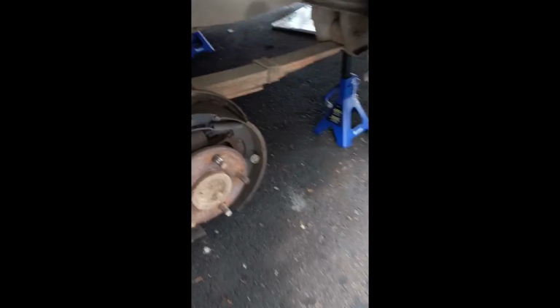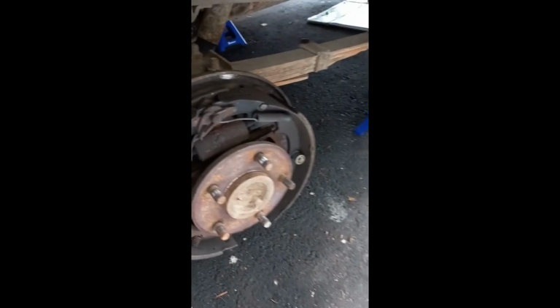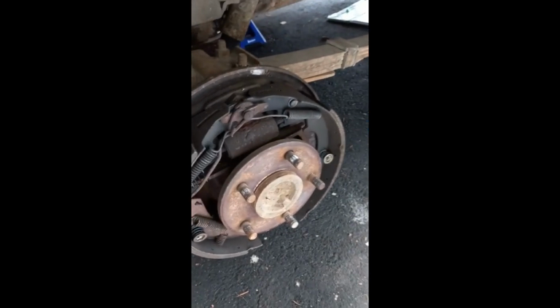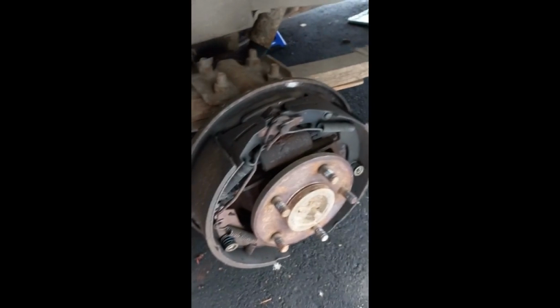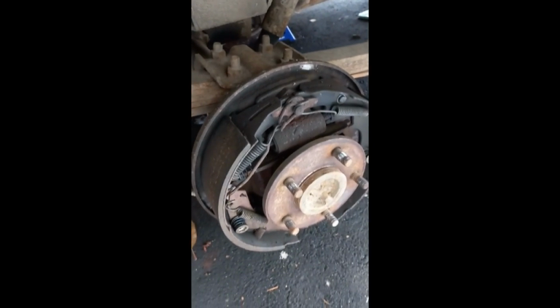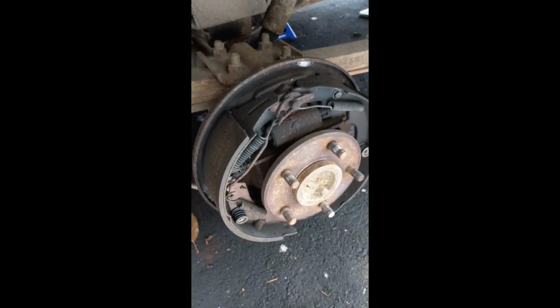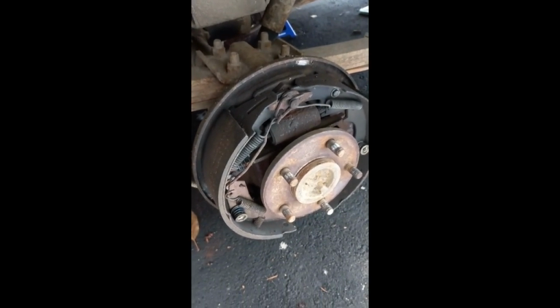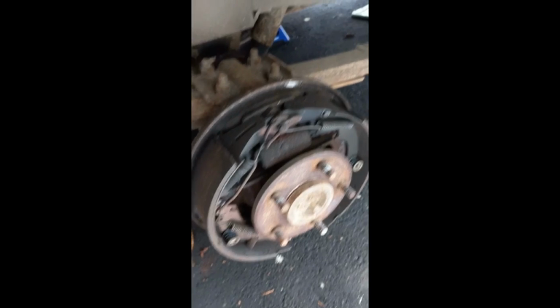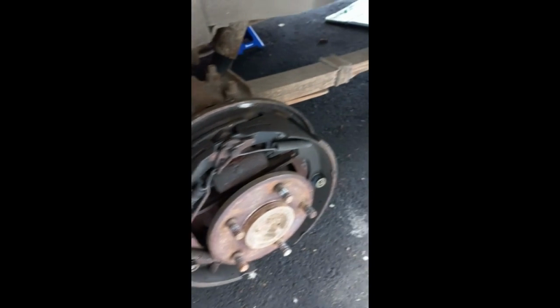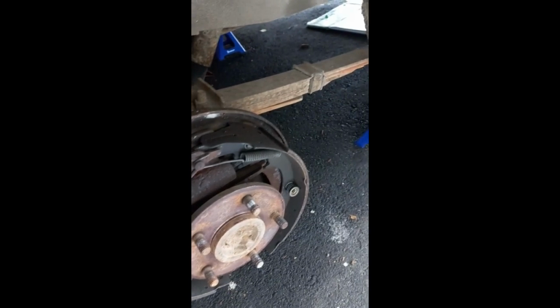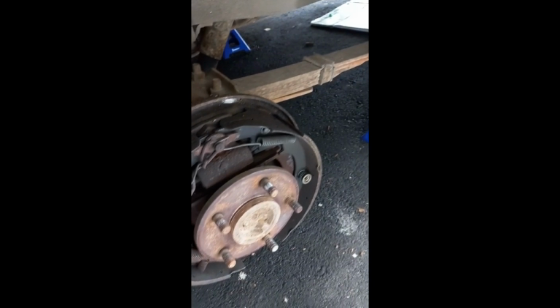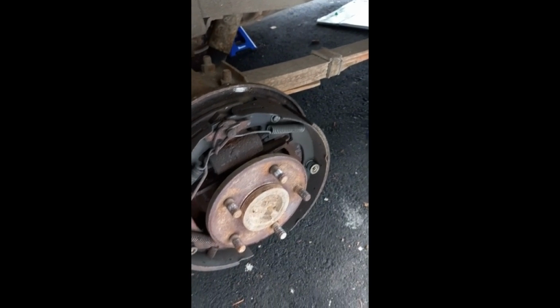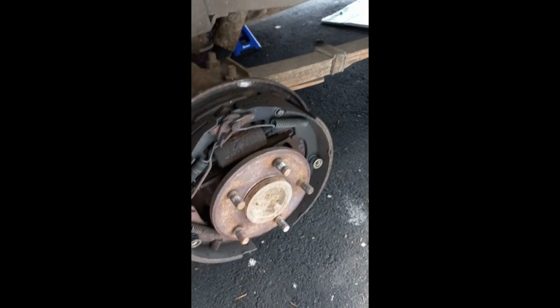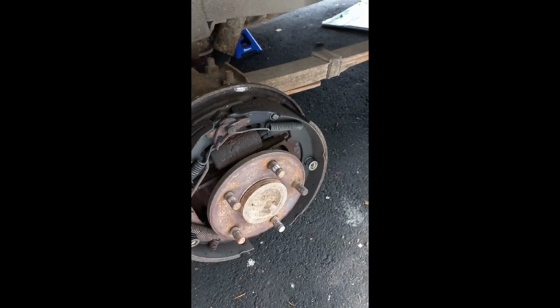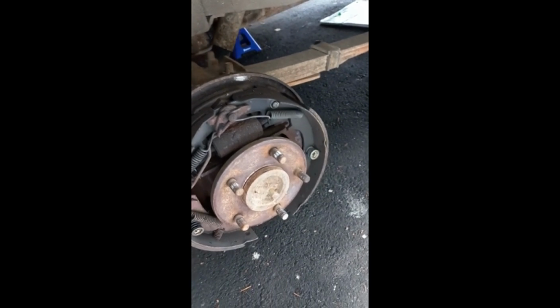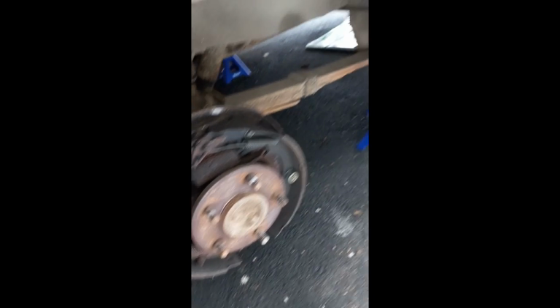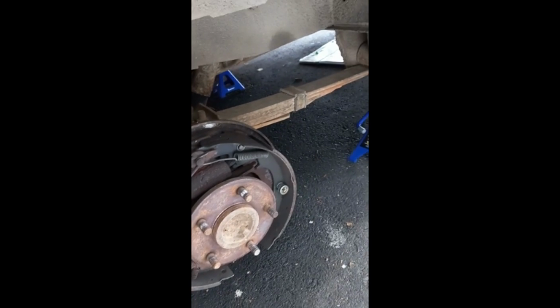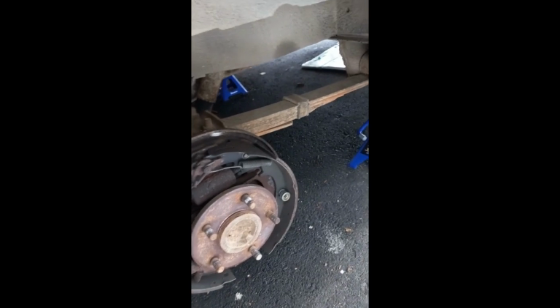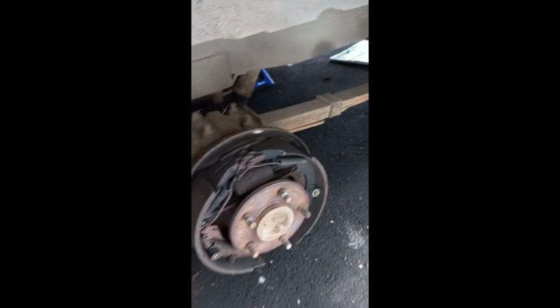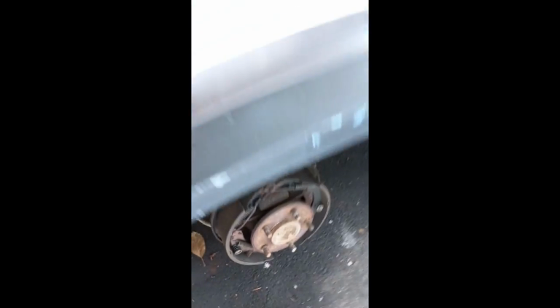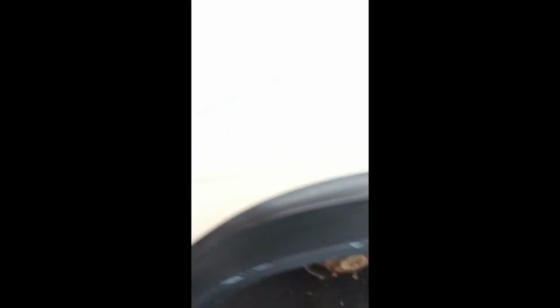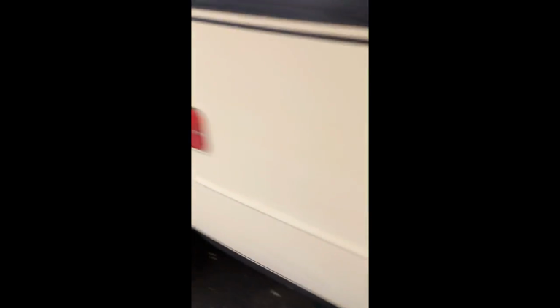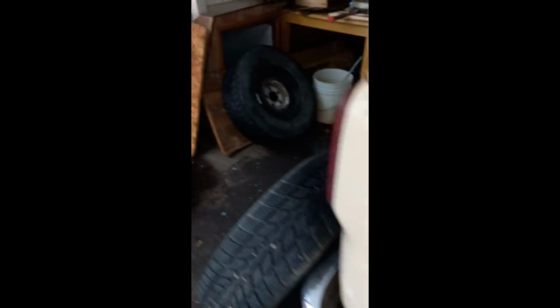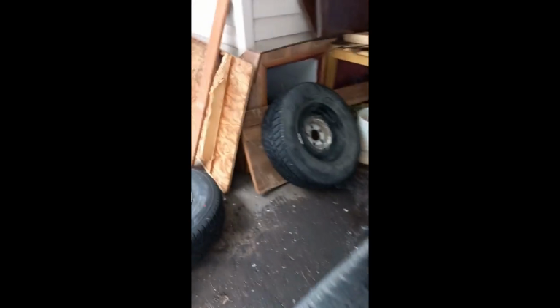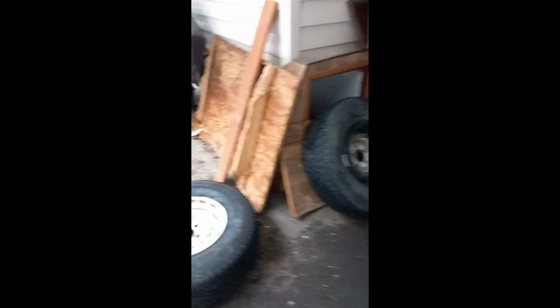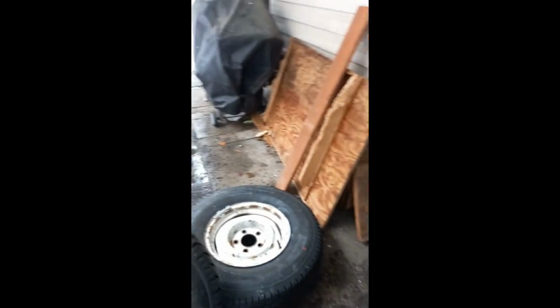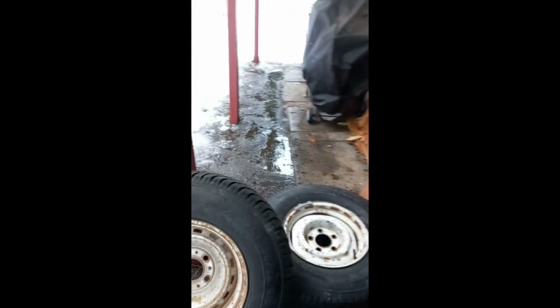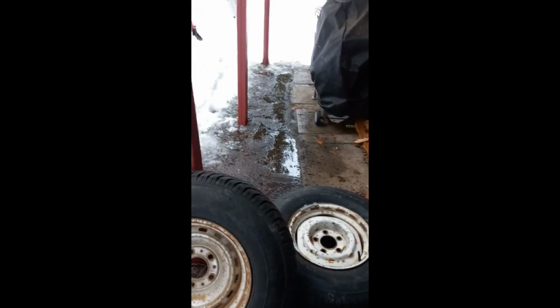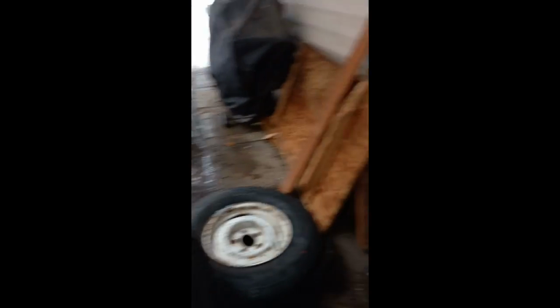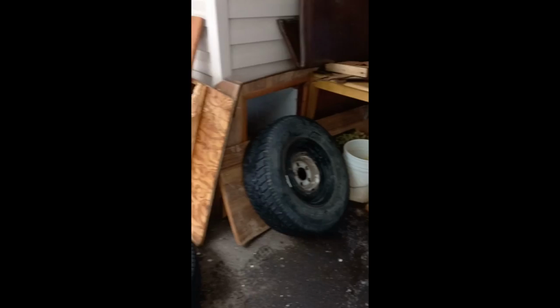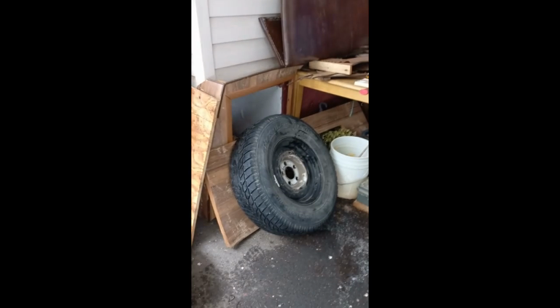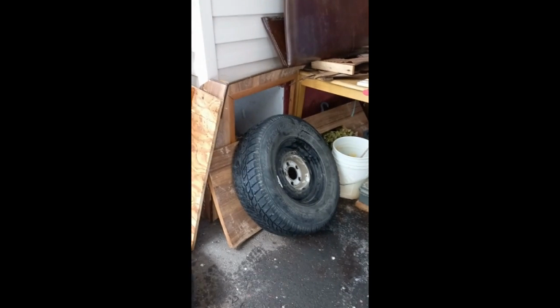Brakes are good. This is in a lot better shape than I was anticipating, so that's good. I think if I put the two of the same type on the back and two on the front, that should be fine.